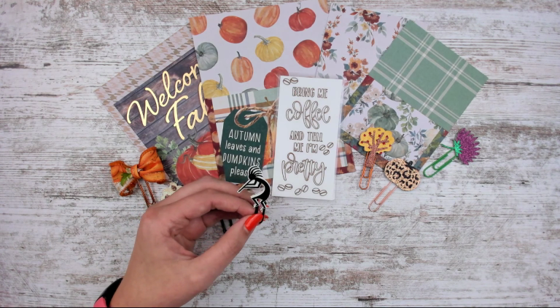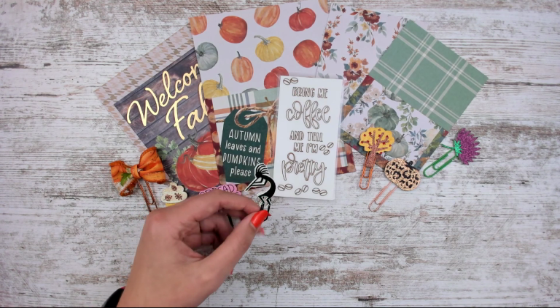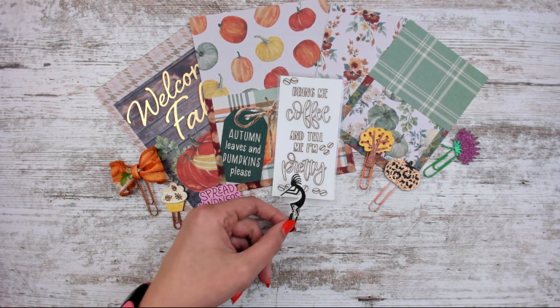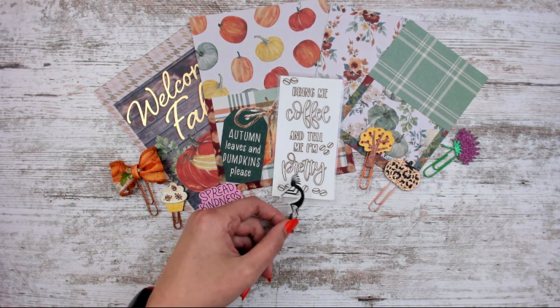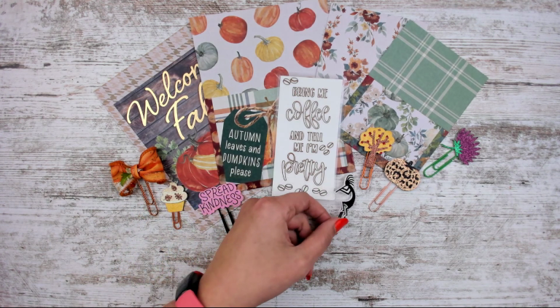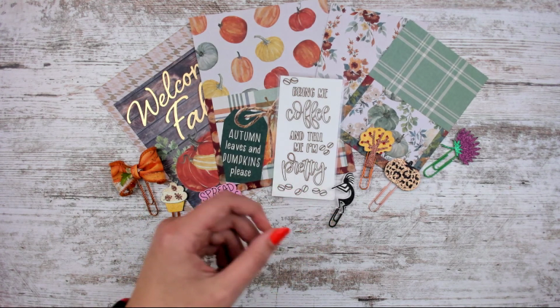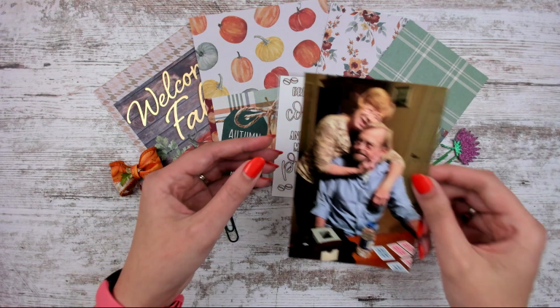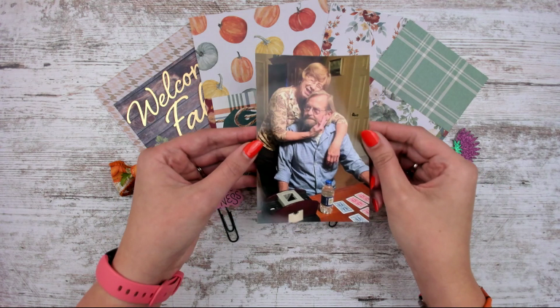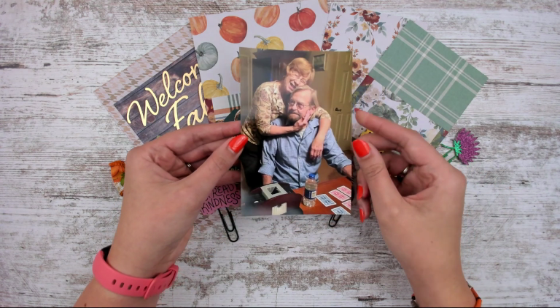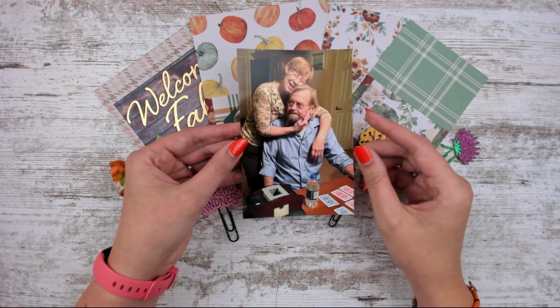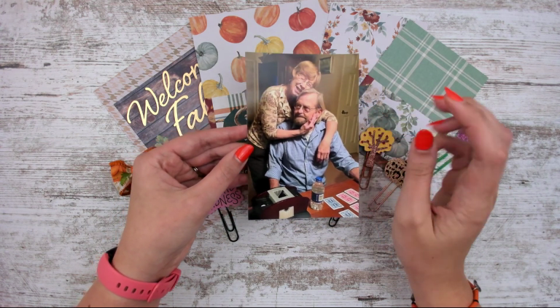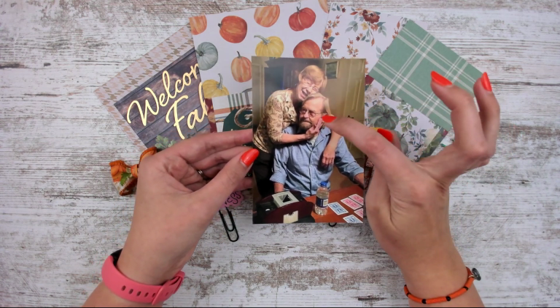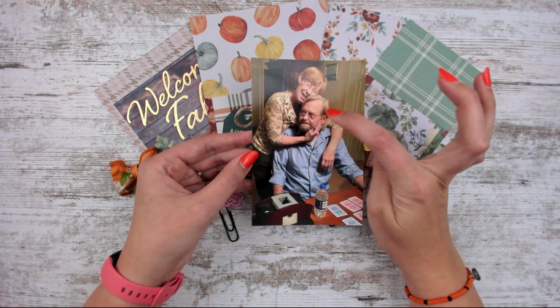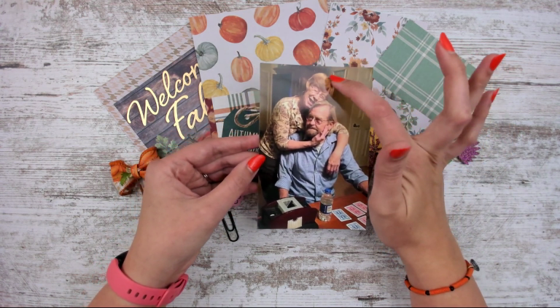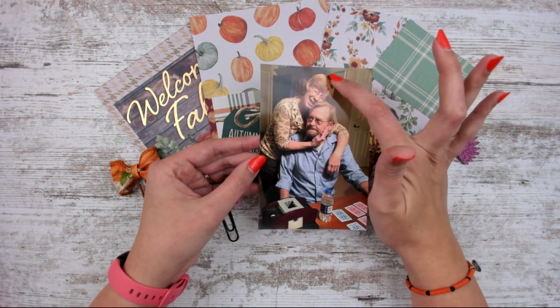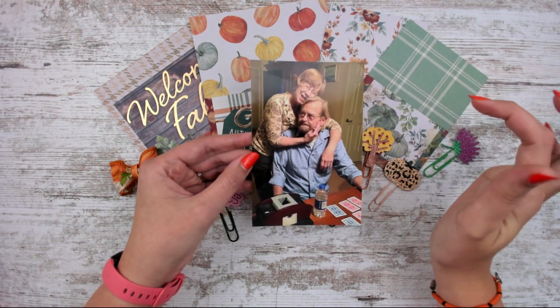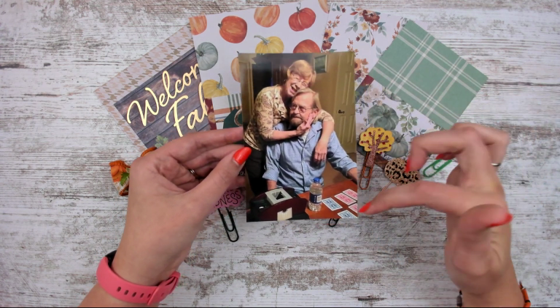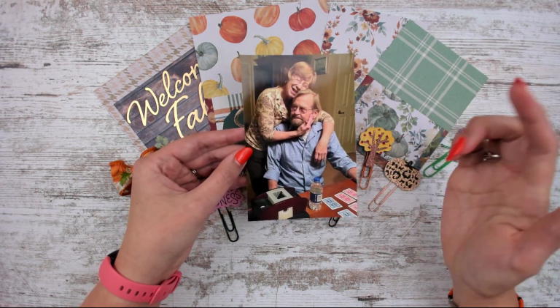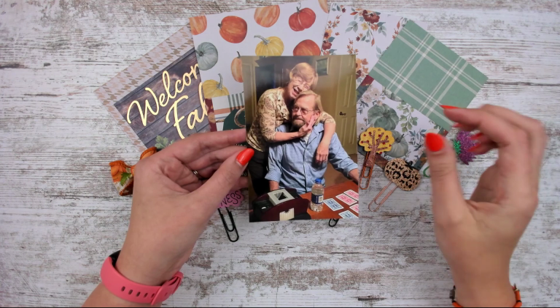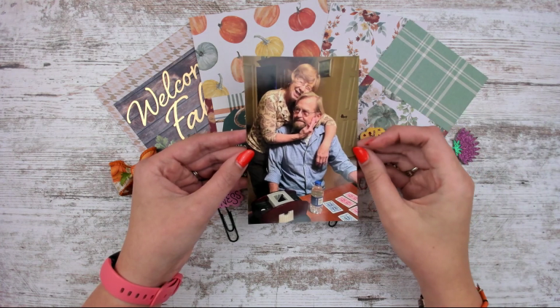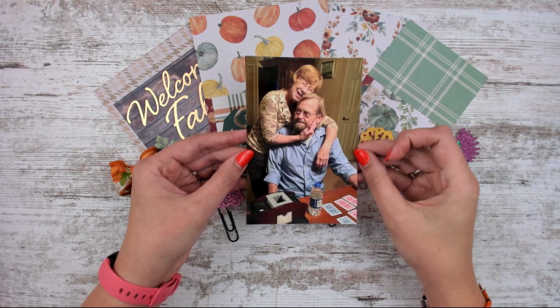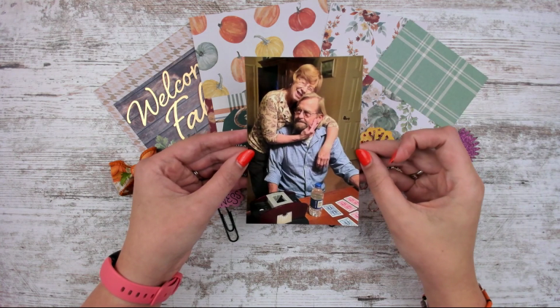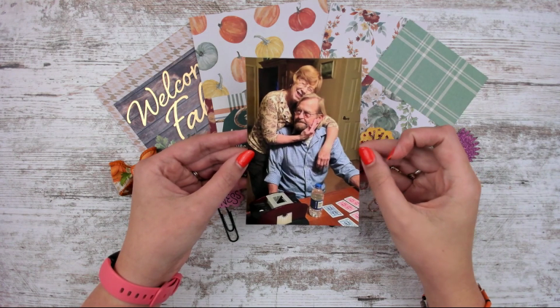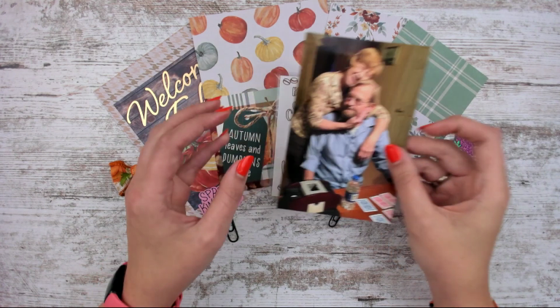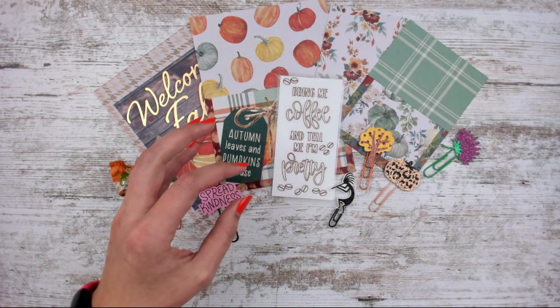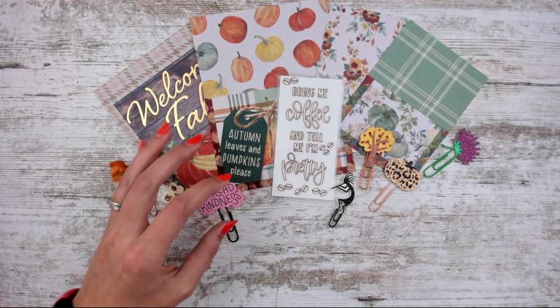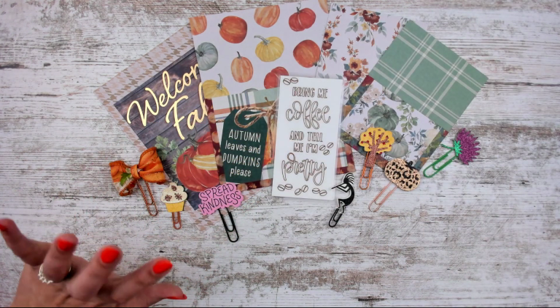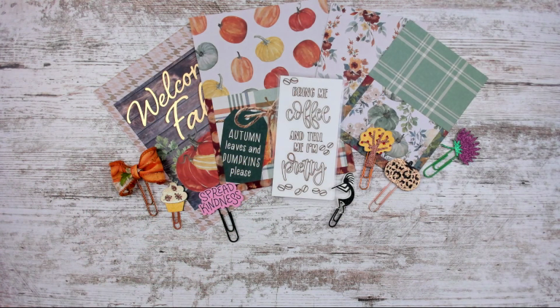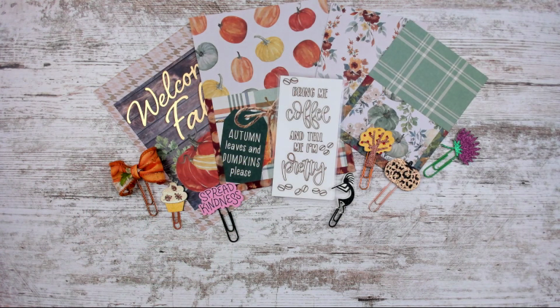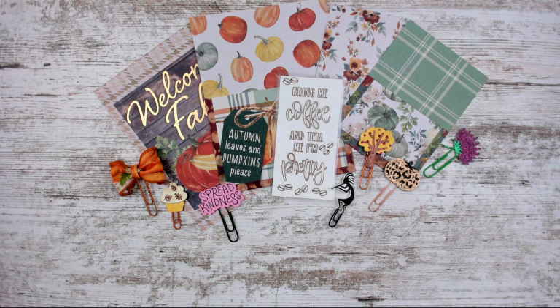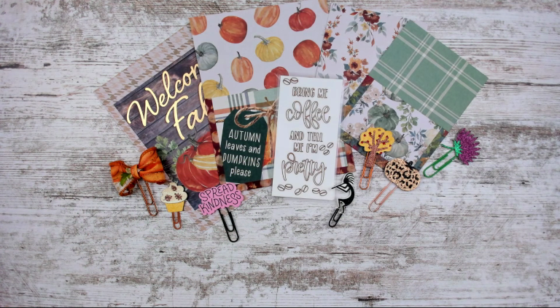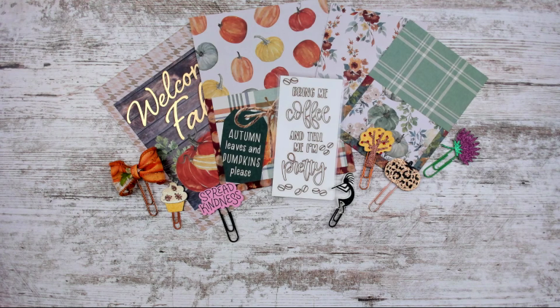Here's a picture of them together — that's my grandpa Tom and my grandma Rose. They like to play cards. I'm going to try not to cry — let's talk about freebies.